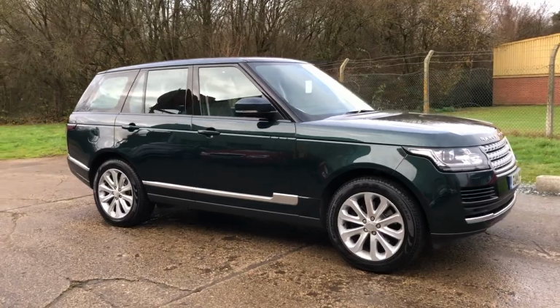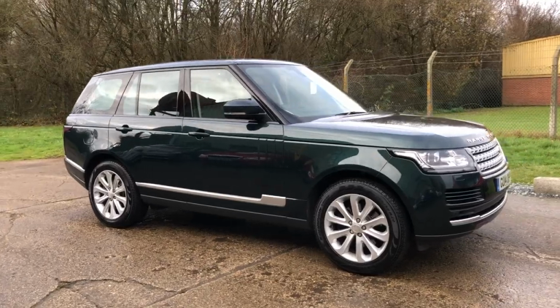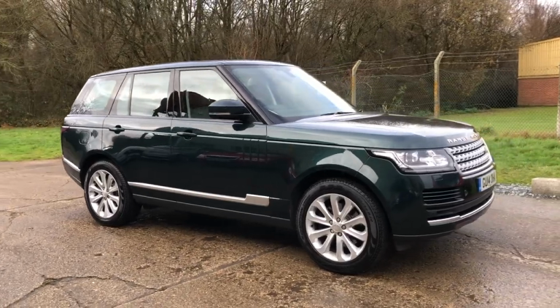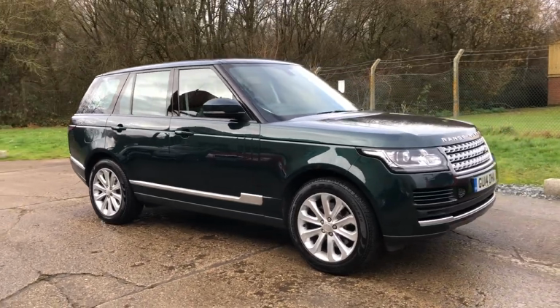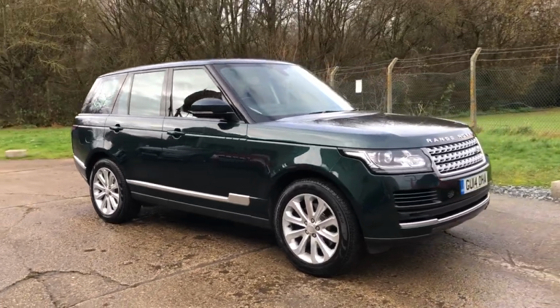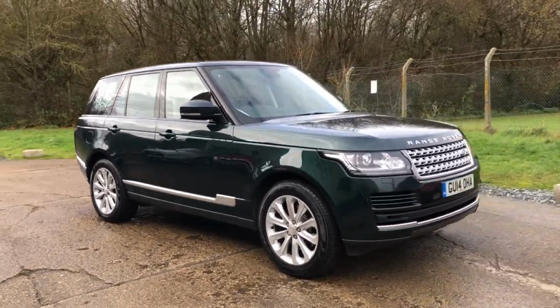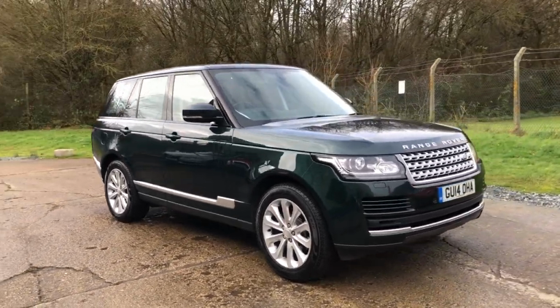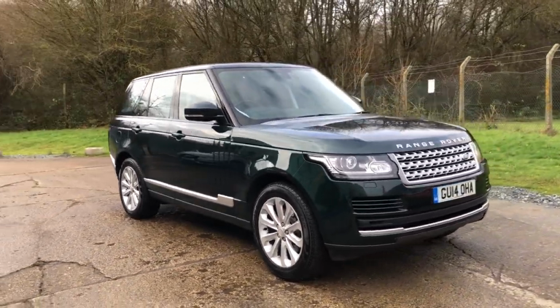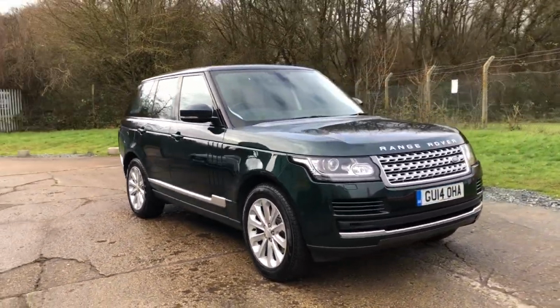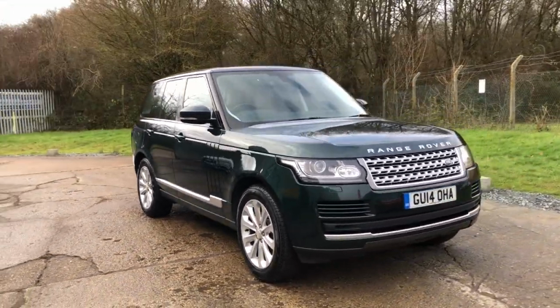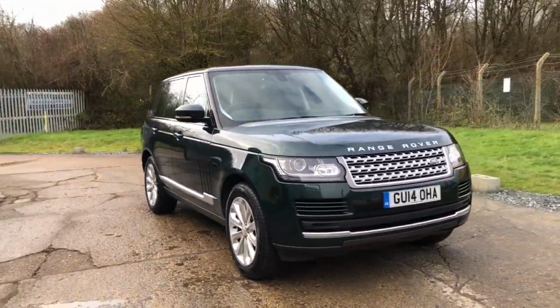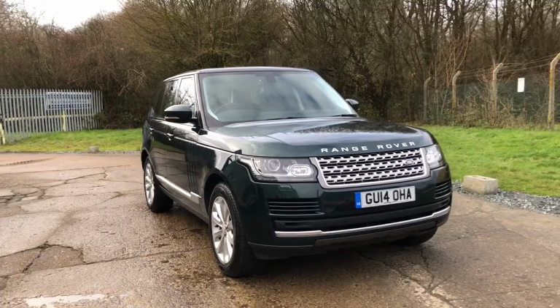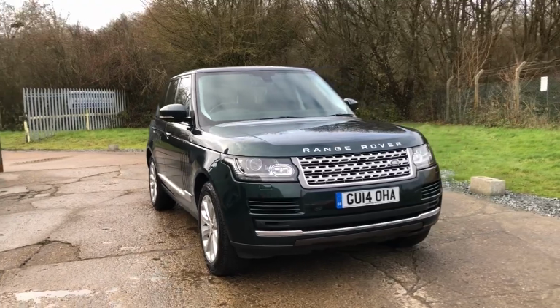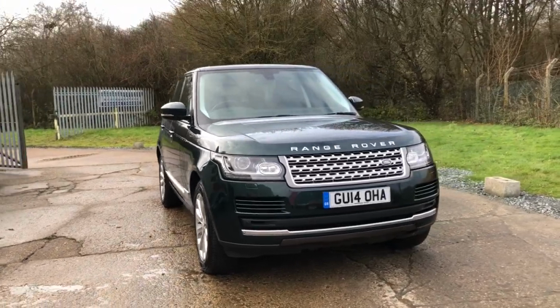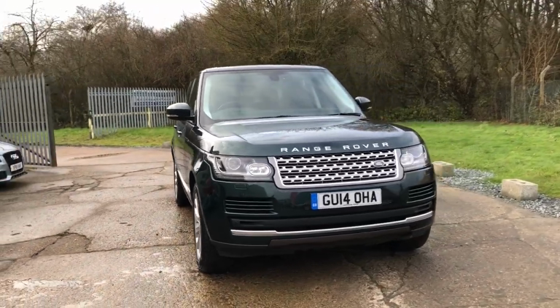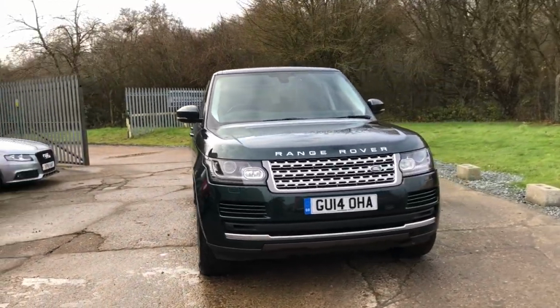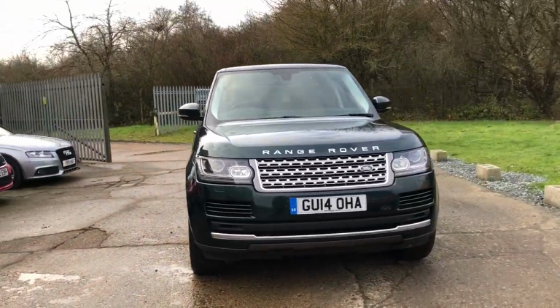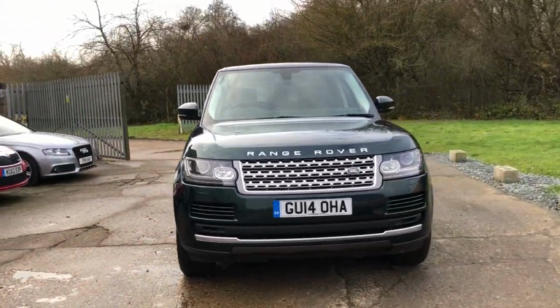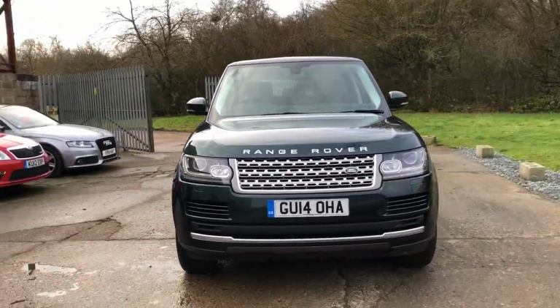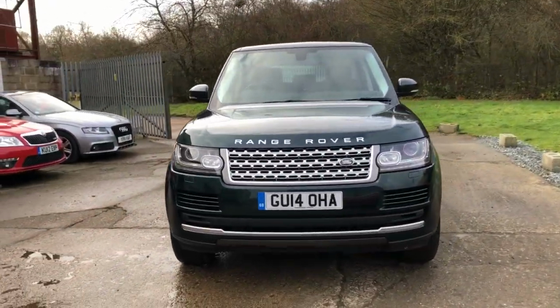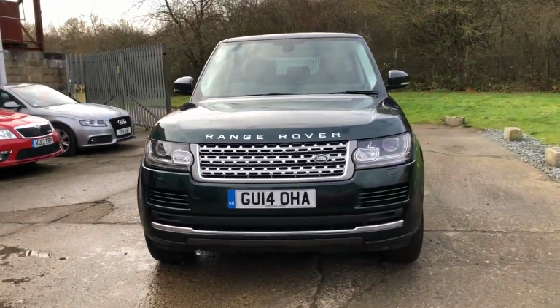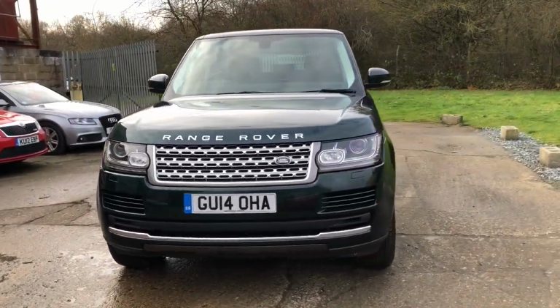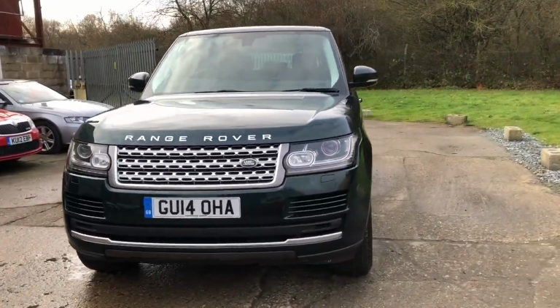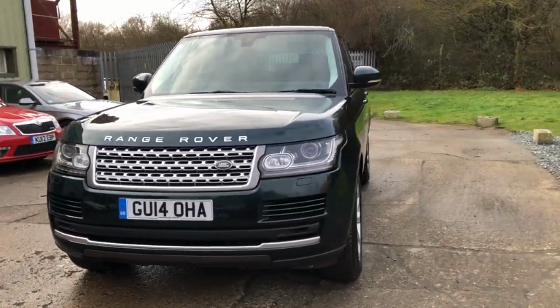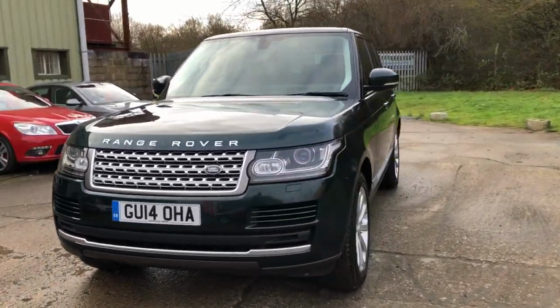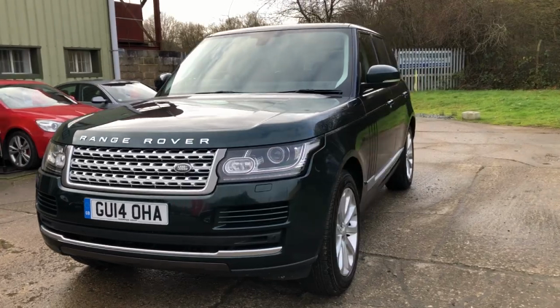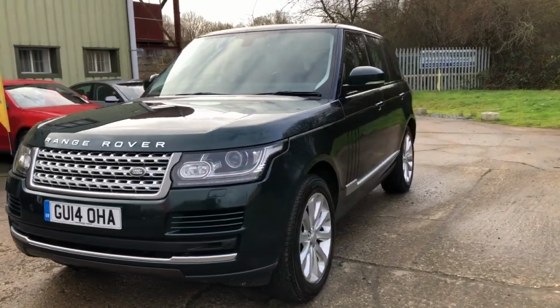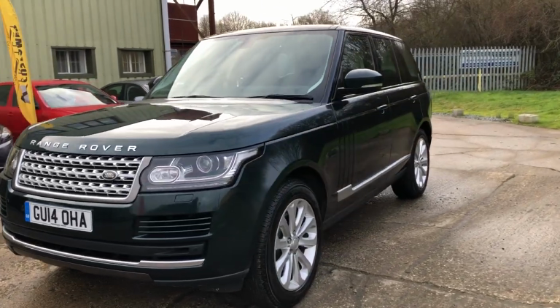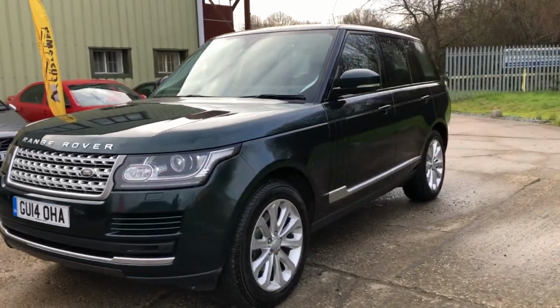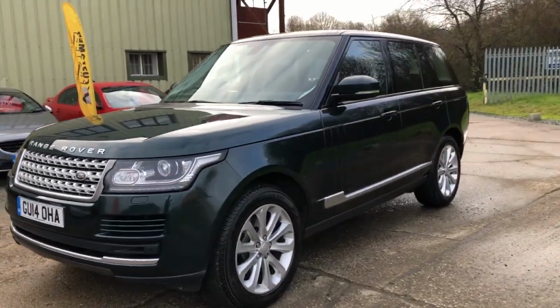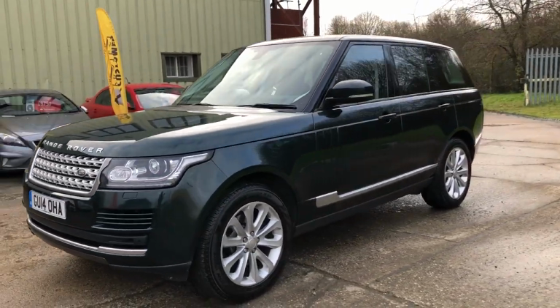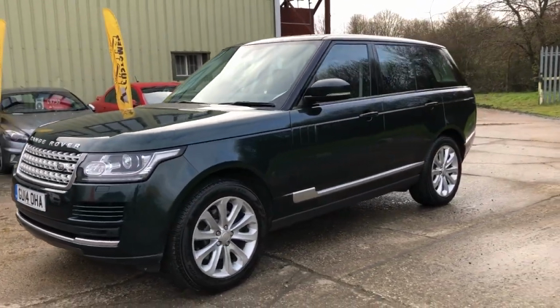Hello and welcome to ADG Seven Oaks, where we're very pleased to offer this Range Rover Vogue 3 litre diesel automatic, 2014 on a 14 plate, just coming up to 55,000 miles. A one-owner vehicle.